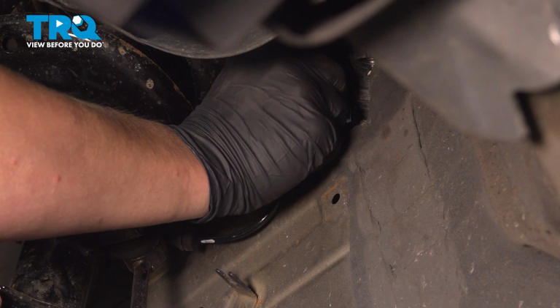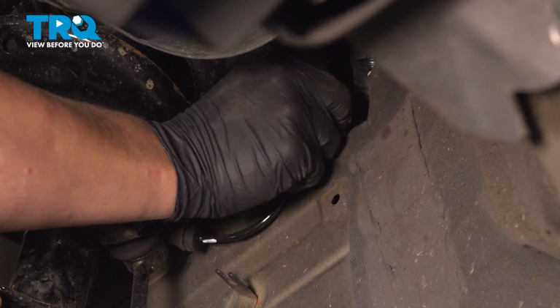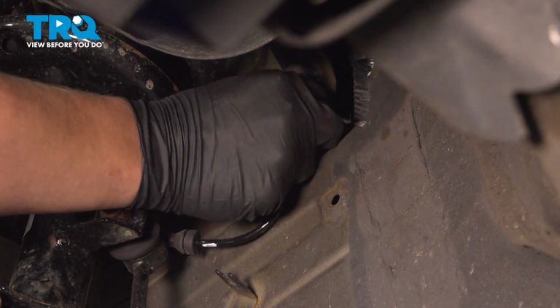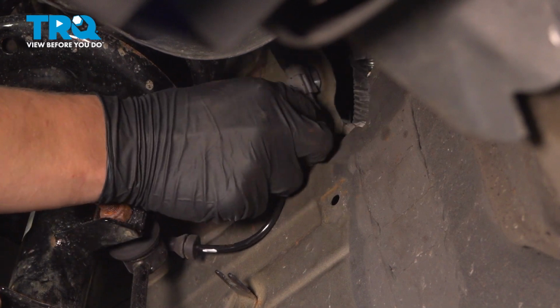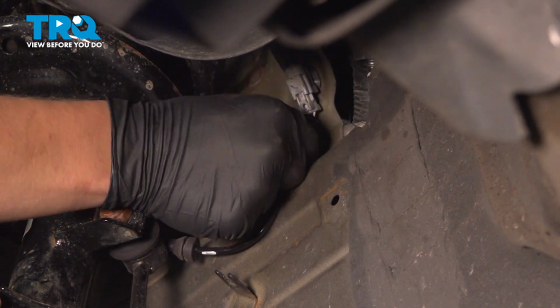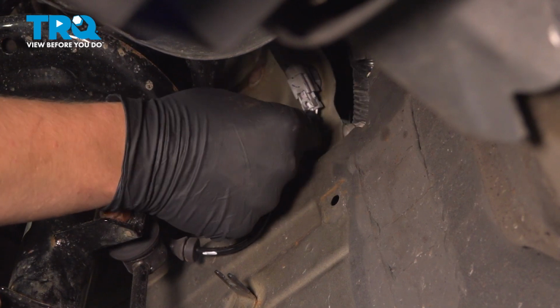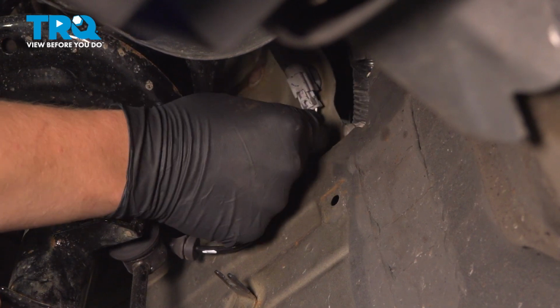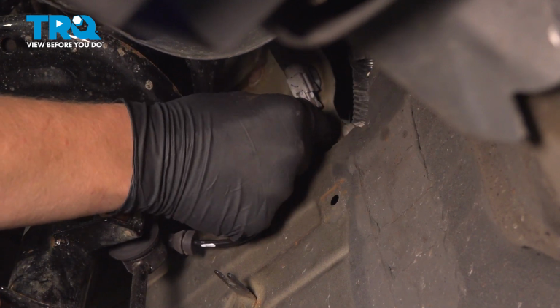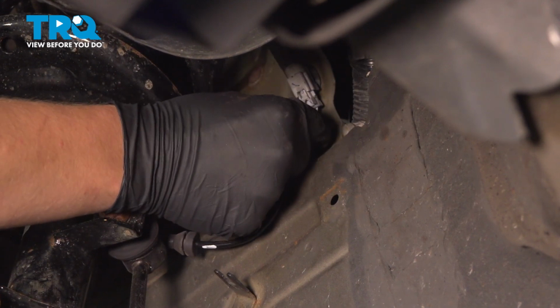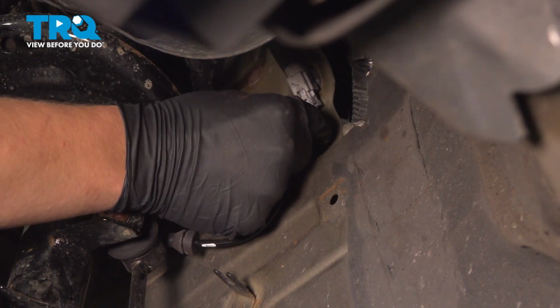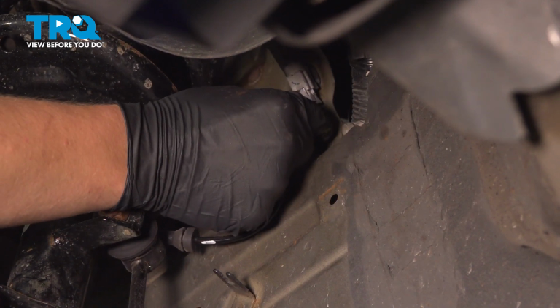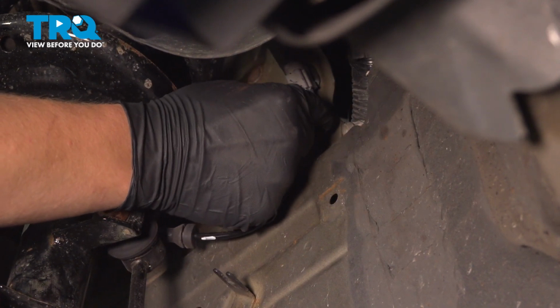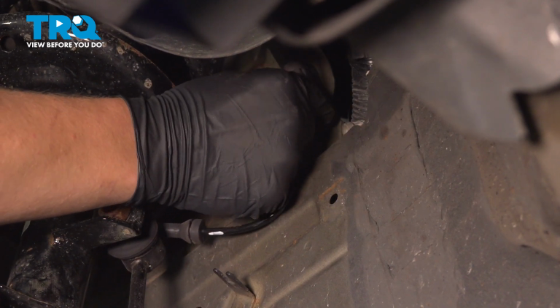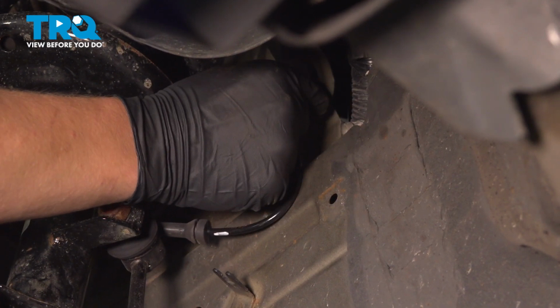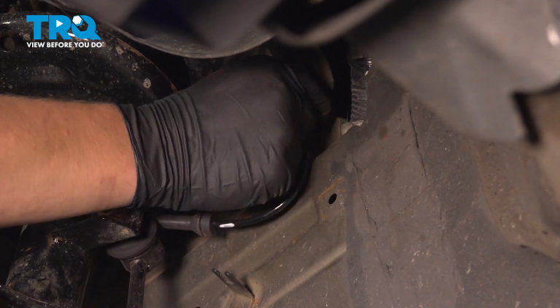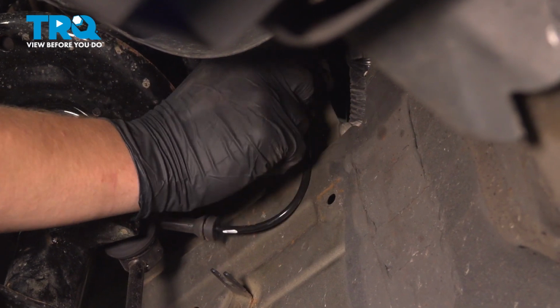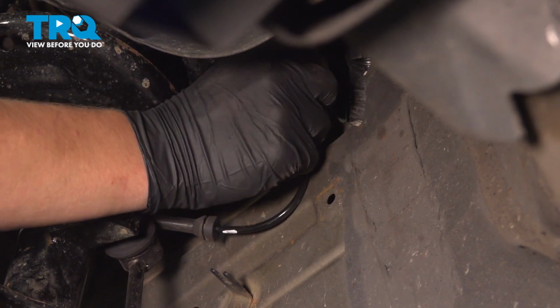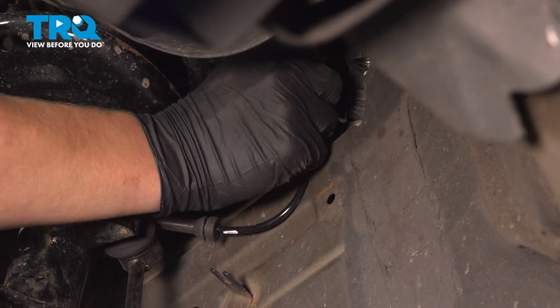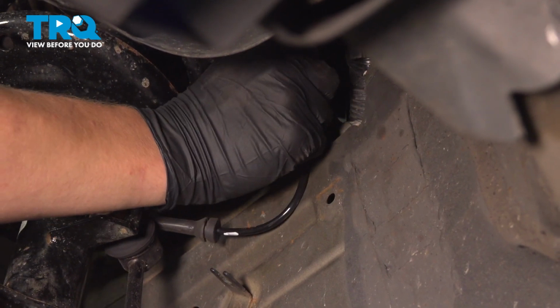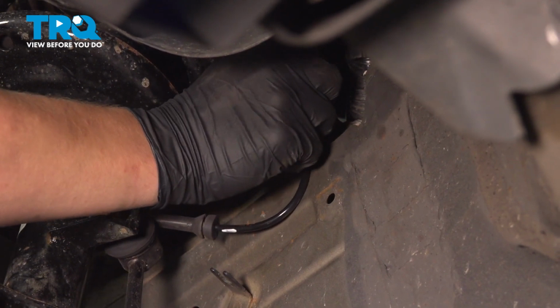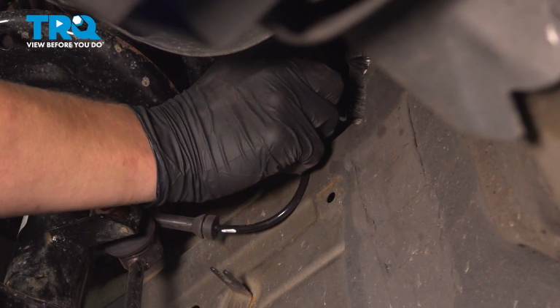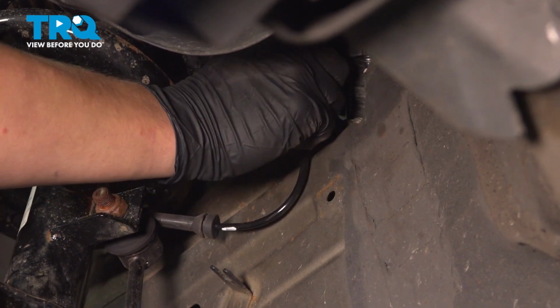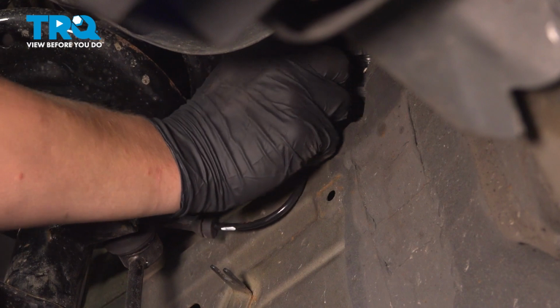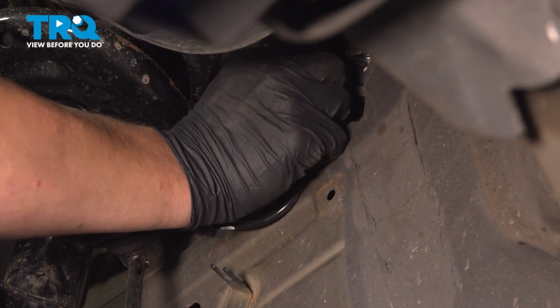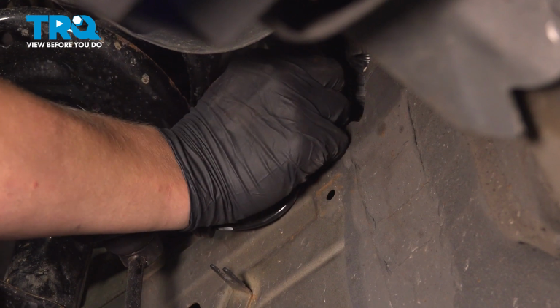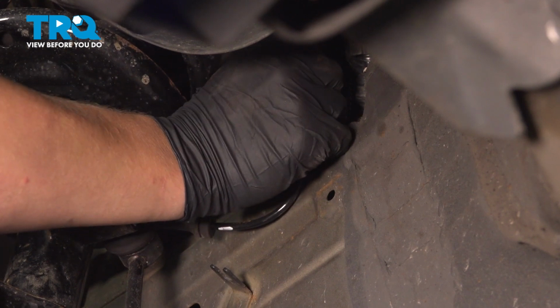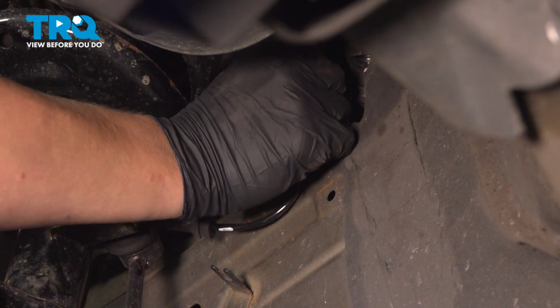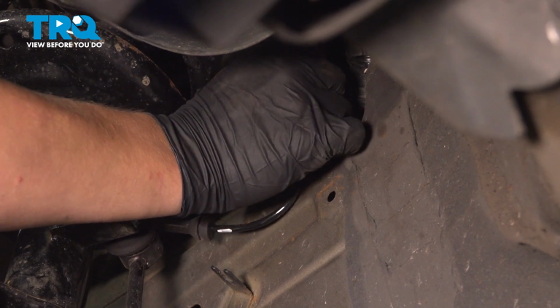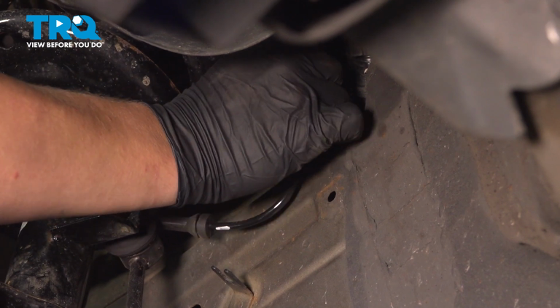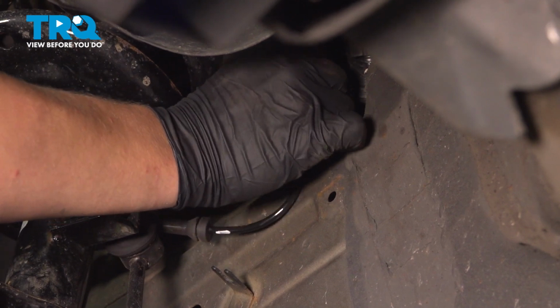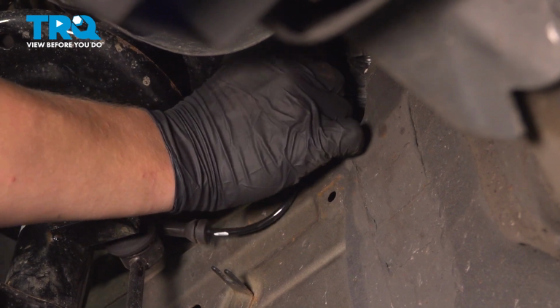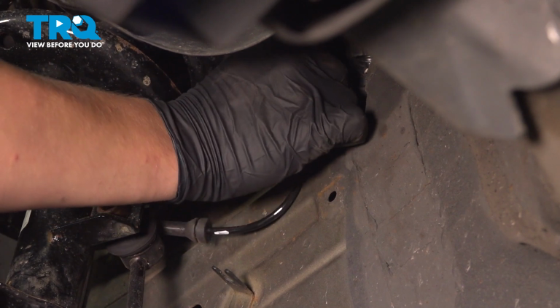Install the connector and push until you hear a click. If you don't necessarily hear a click, pull back on the connector and make sure it's fully connected.